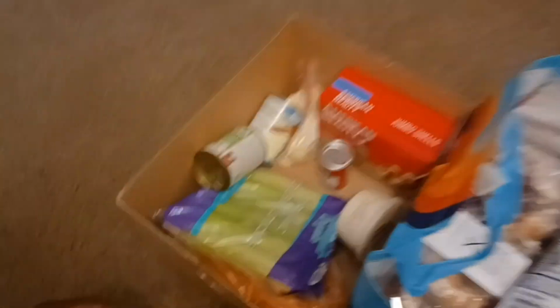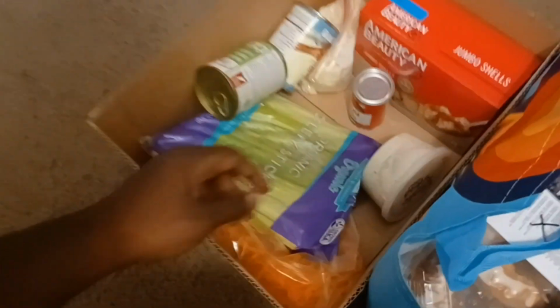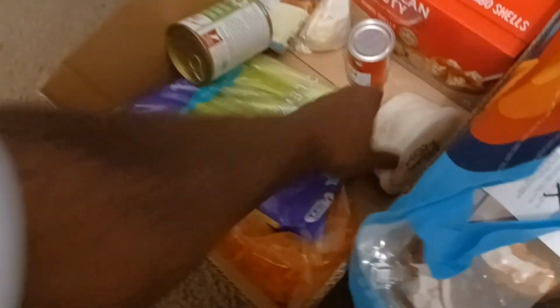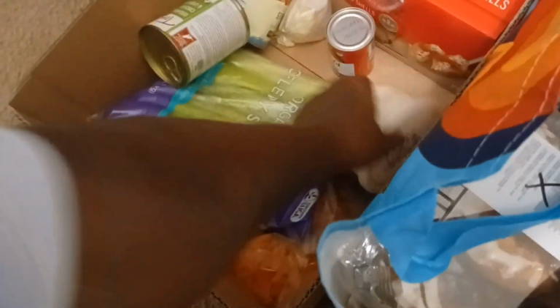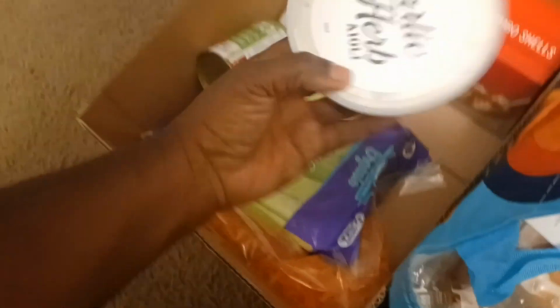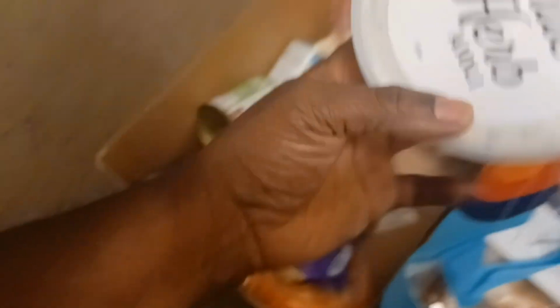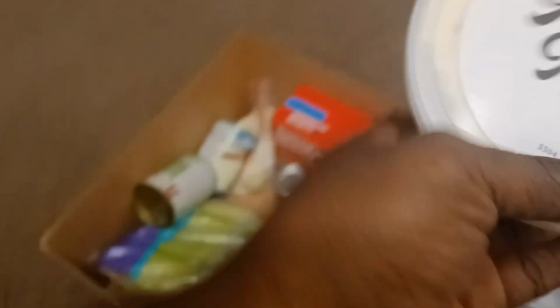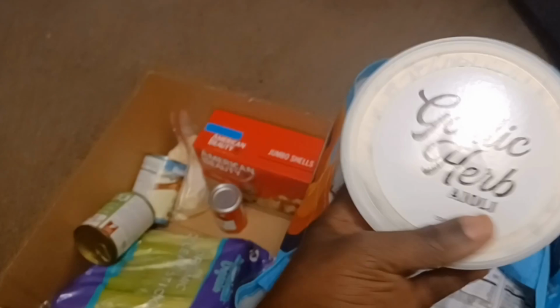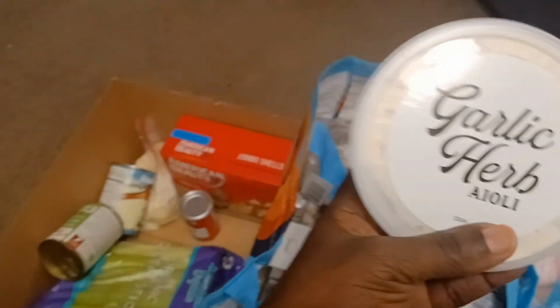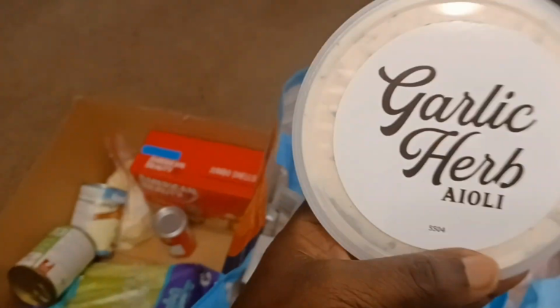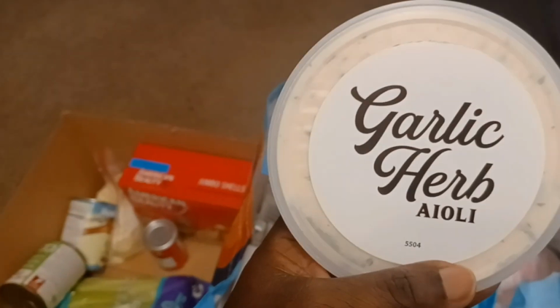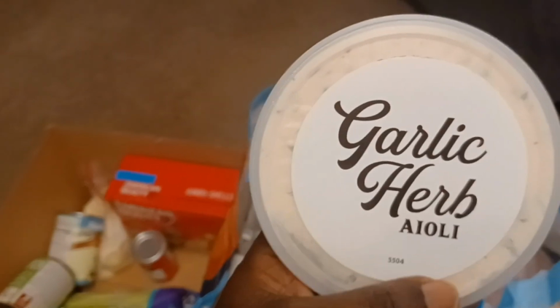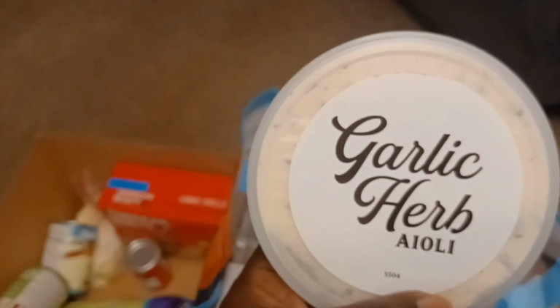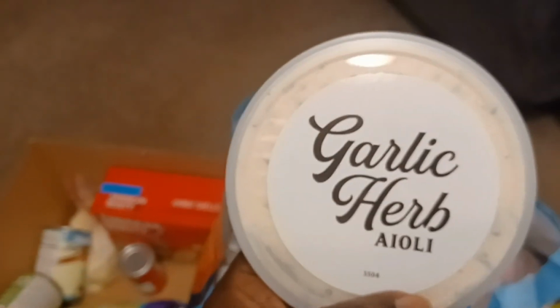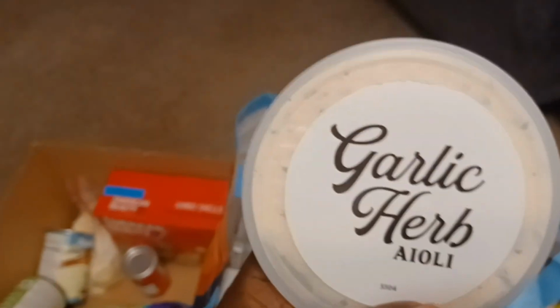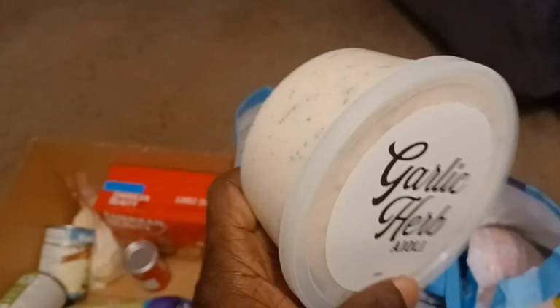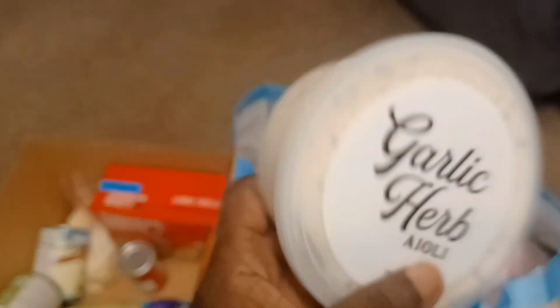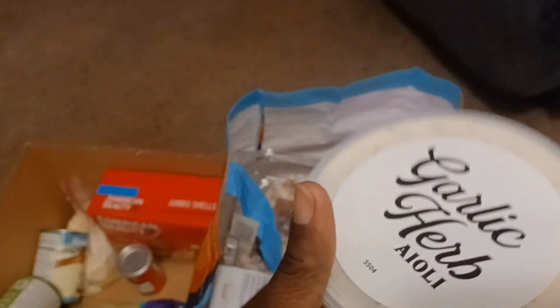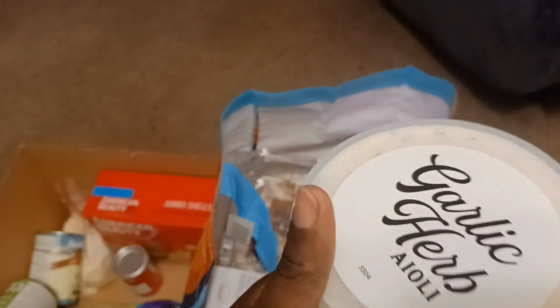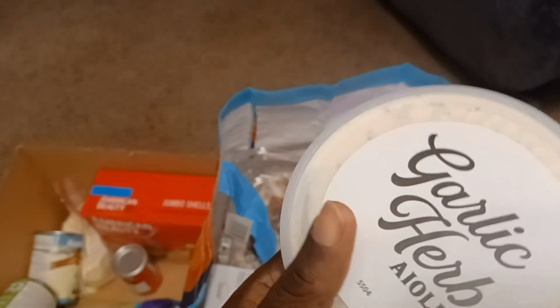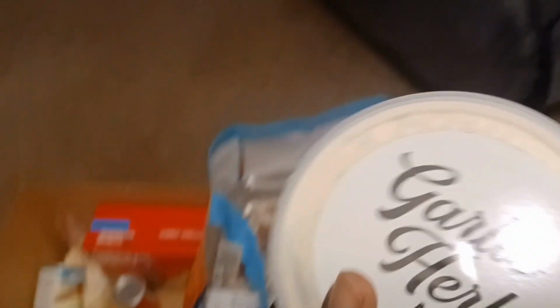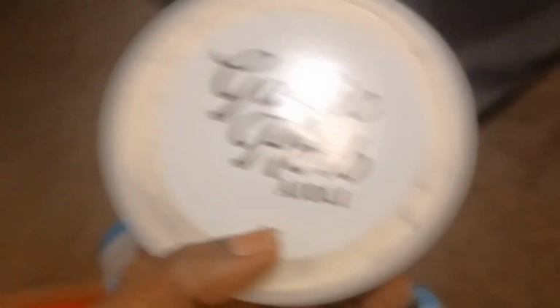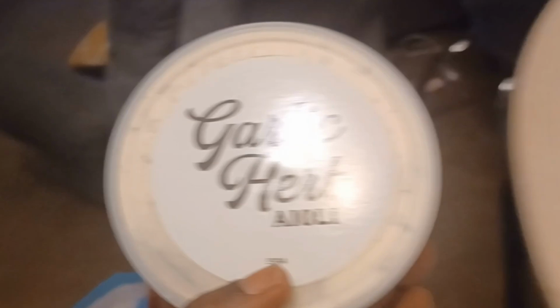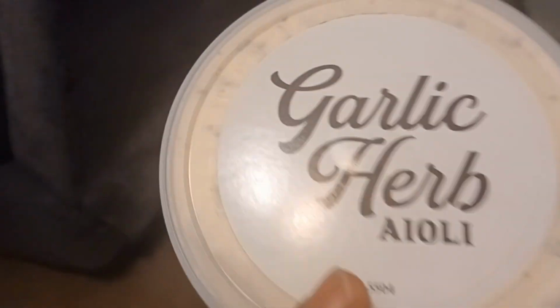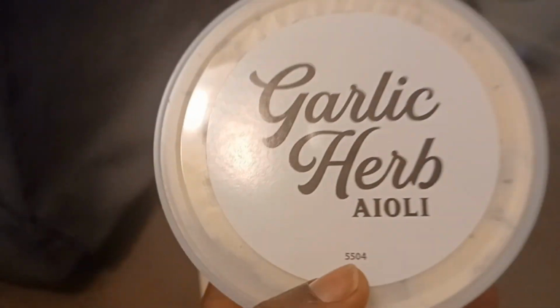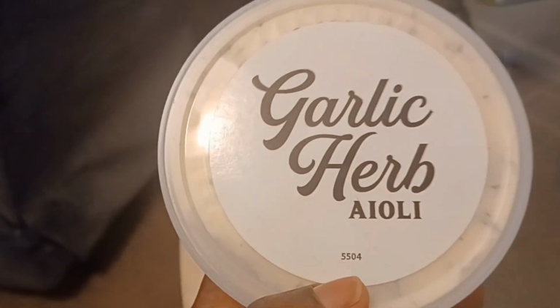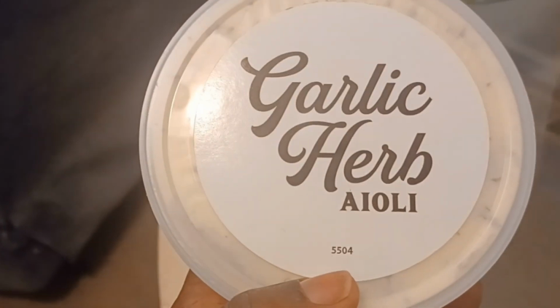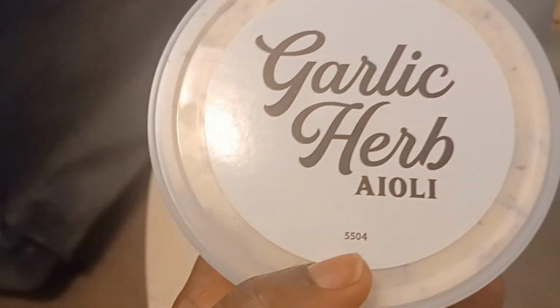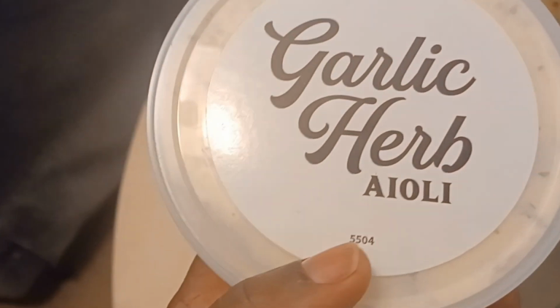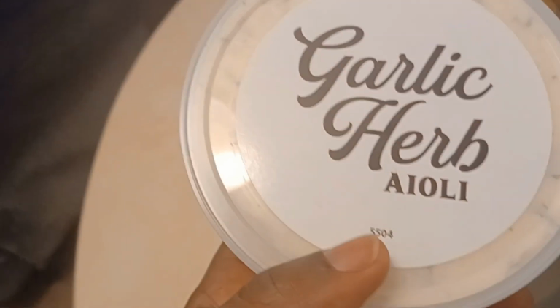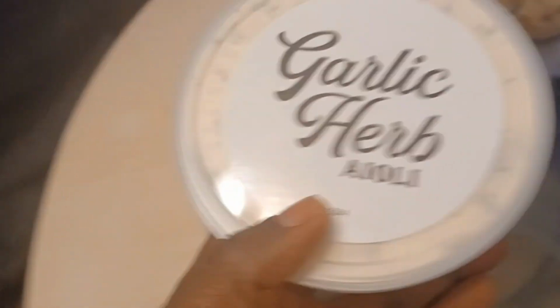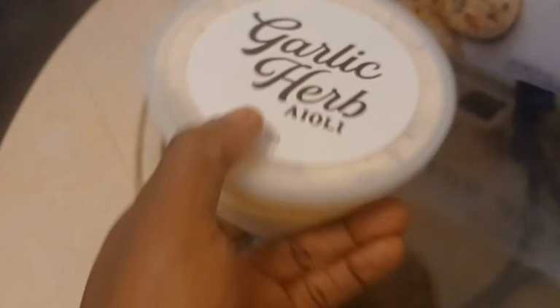Then we got some garlic herb aioli sauce, so it's like a spread. That sounds like it would be great on a sandwich with some deli meat.